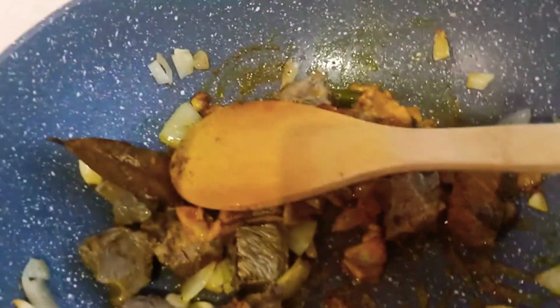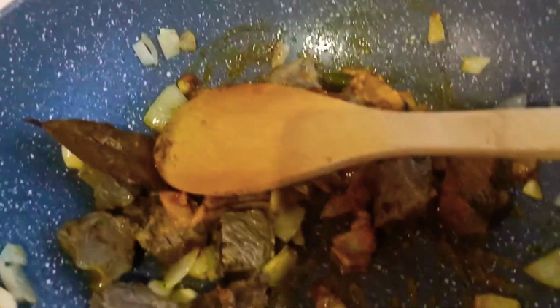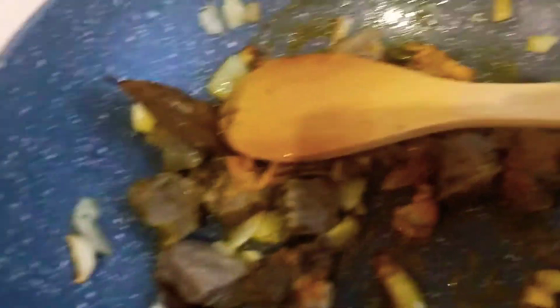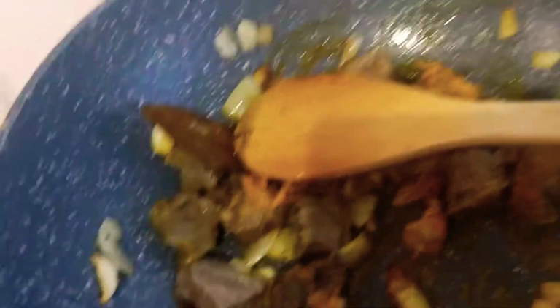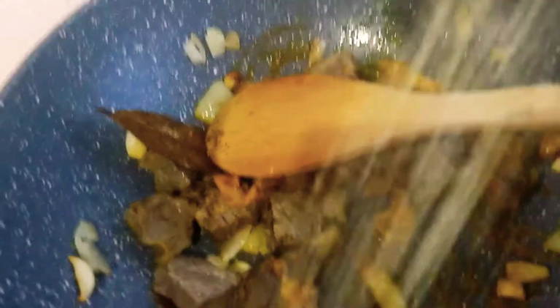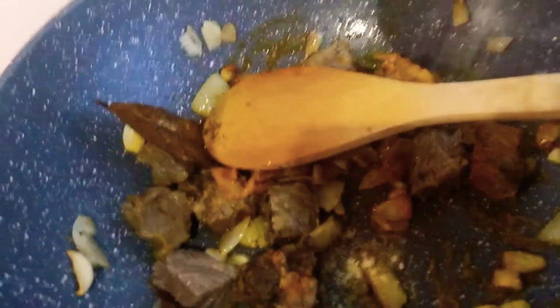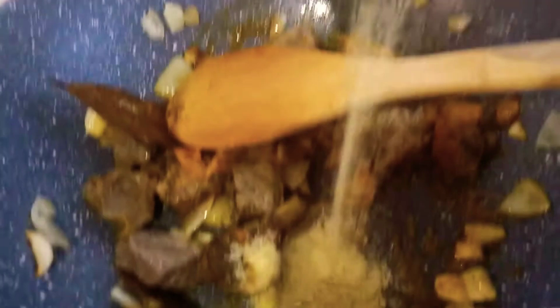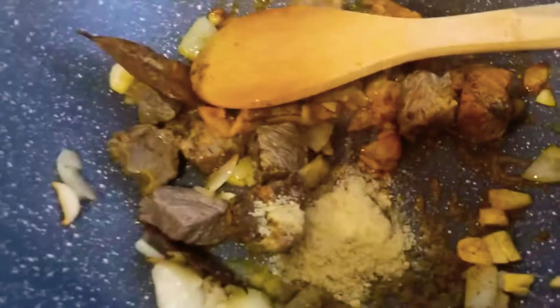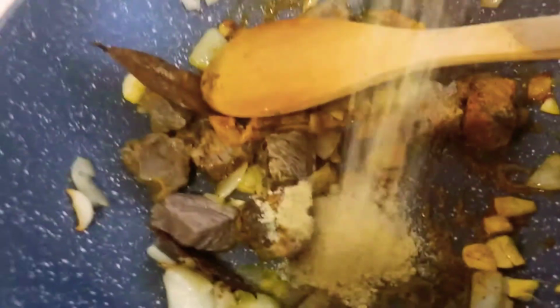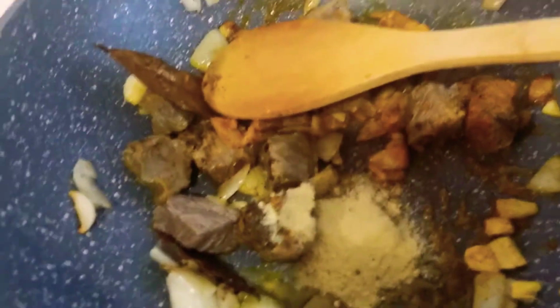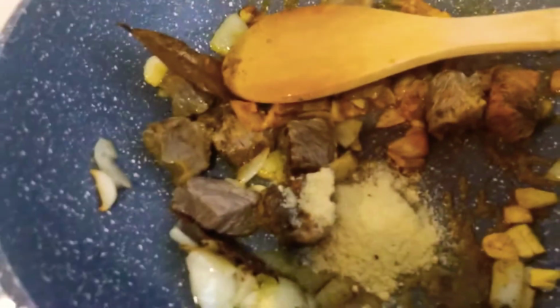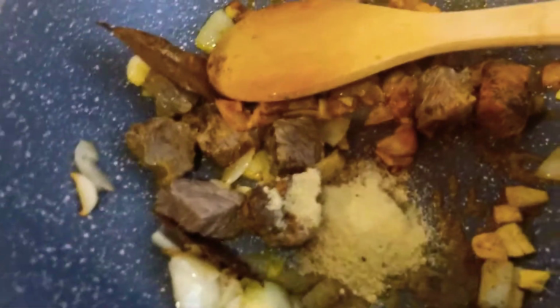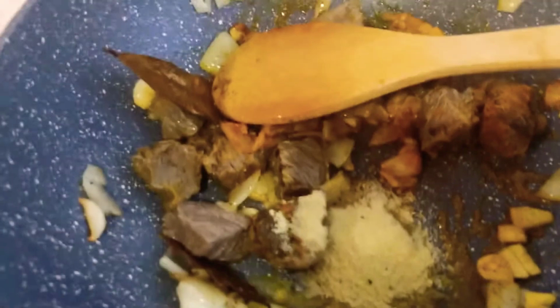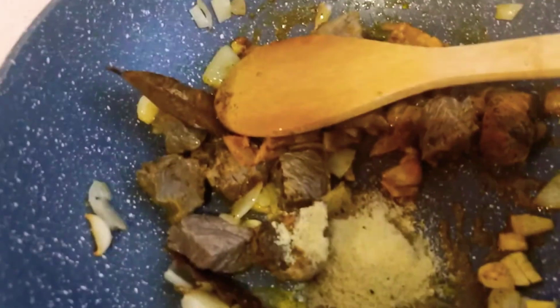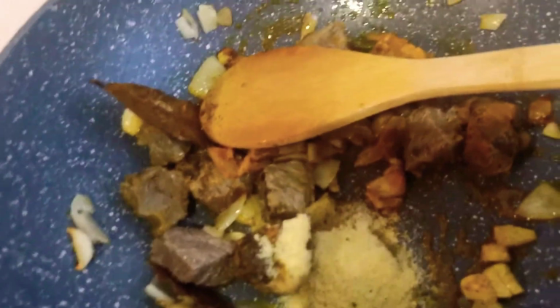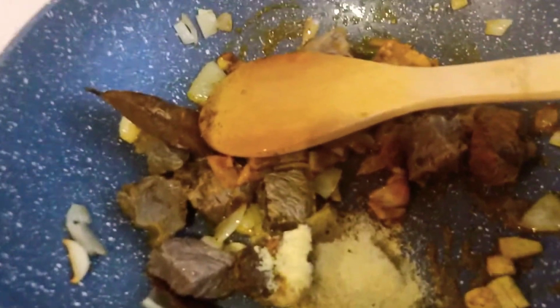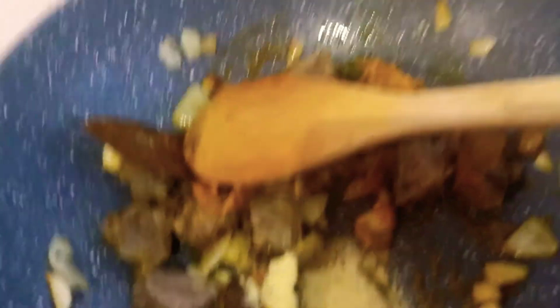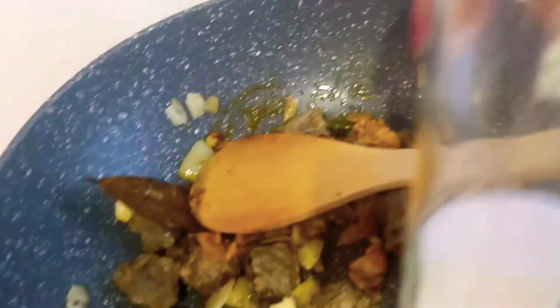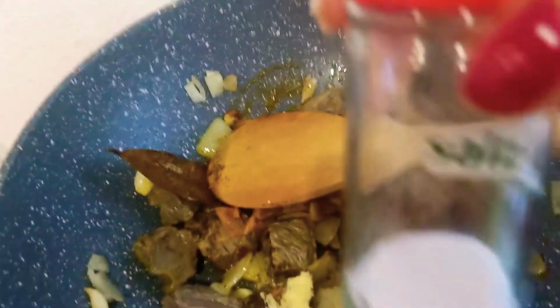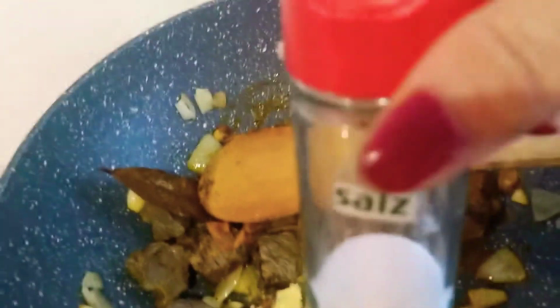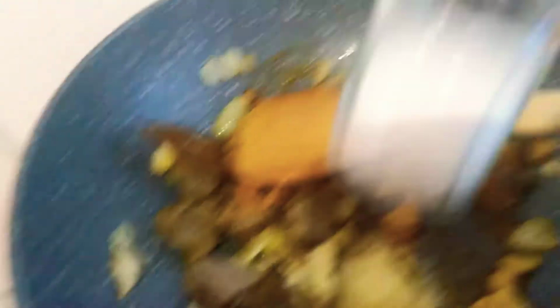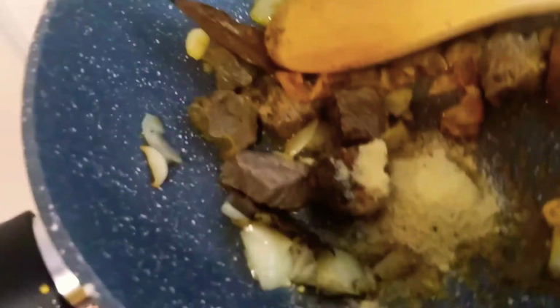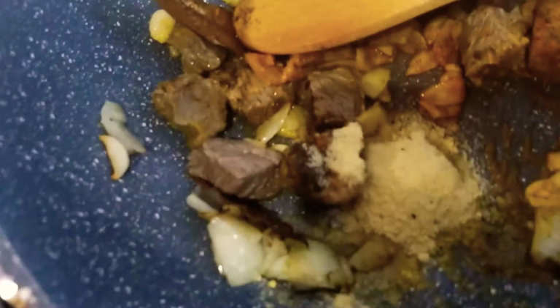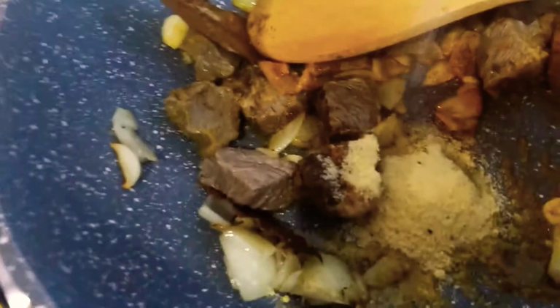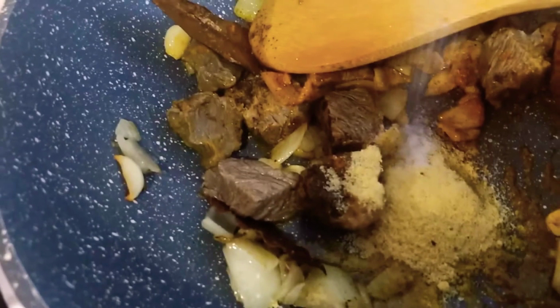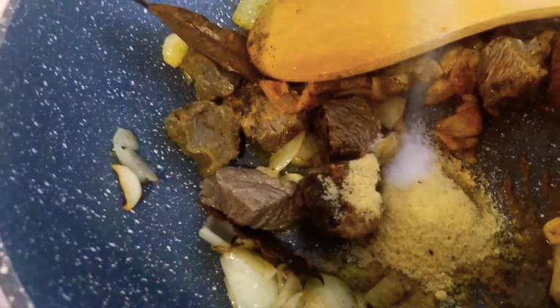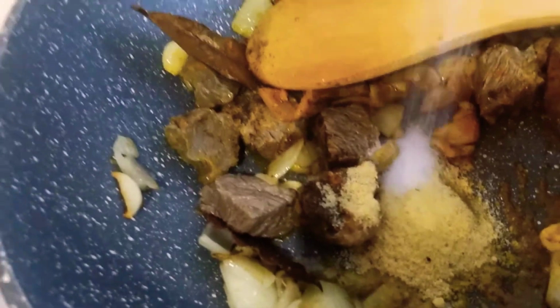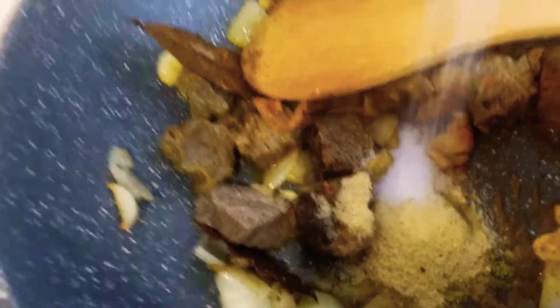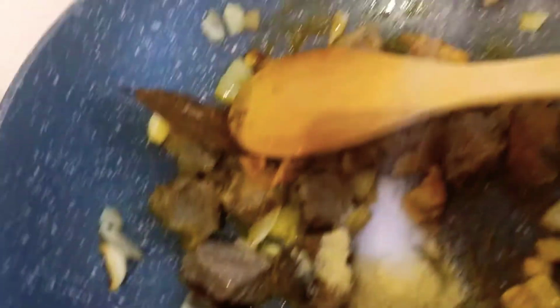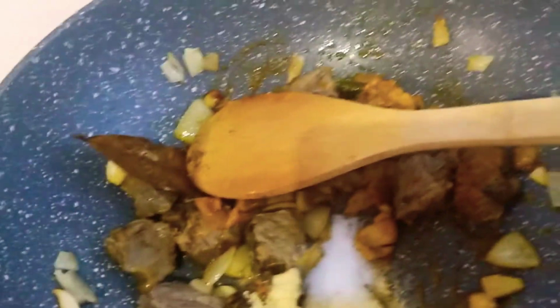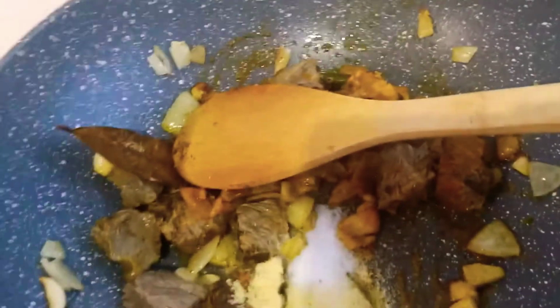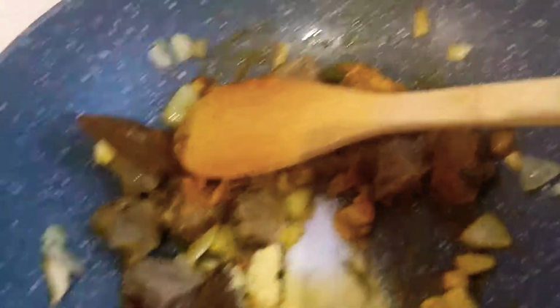We have the chicken bouillon, and we will add just a little bit of salt because the chicken bouillon is already salty.